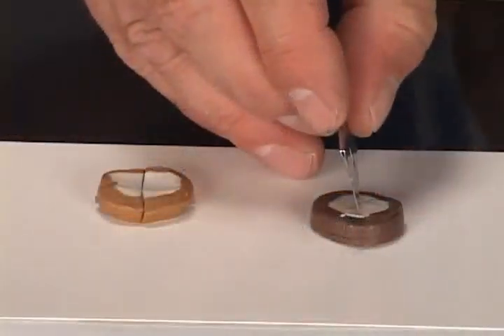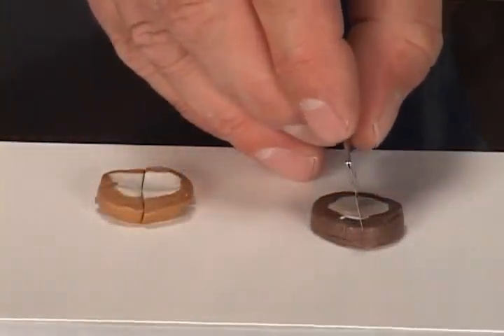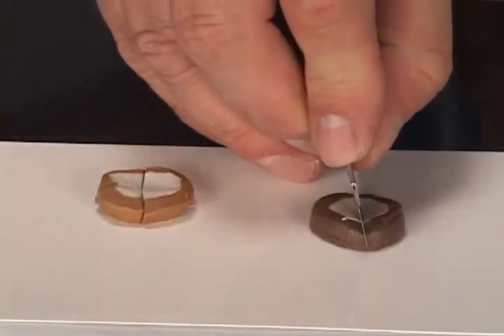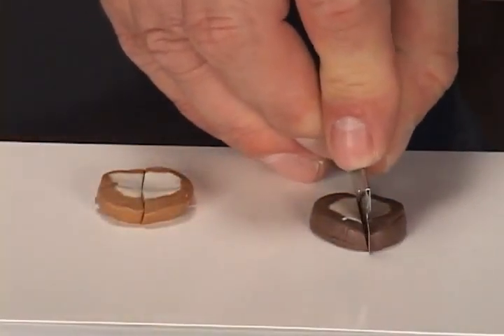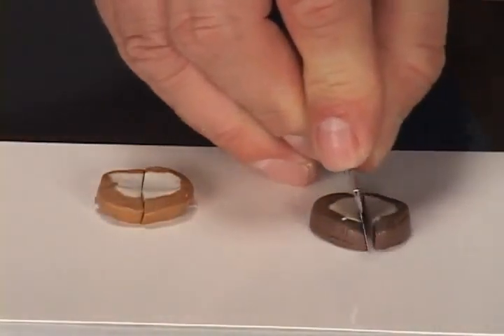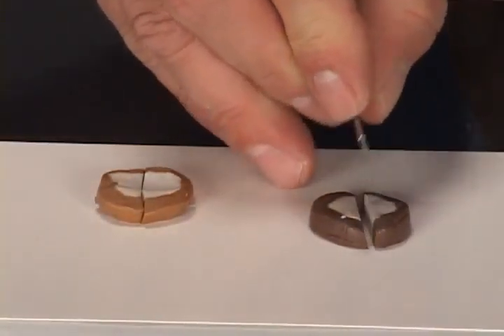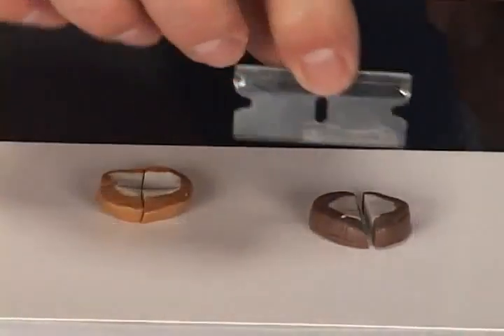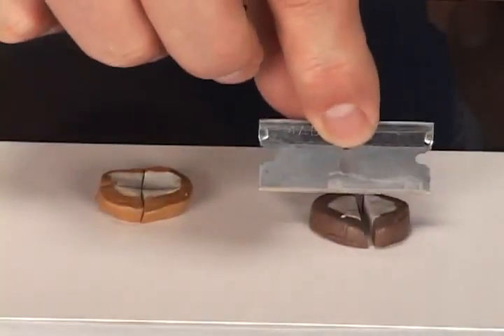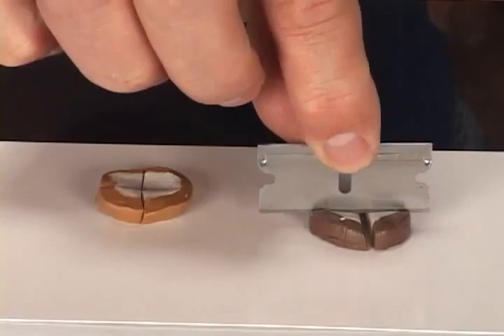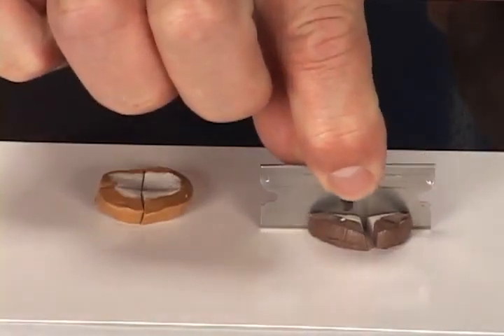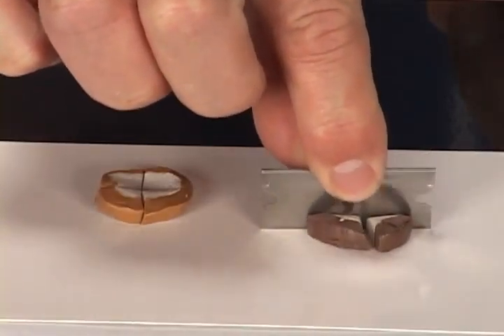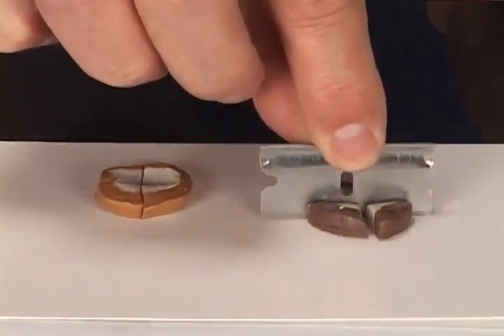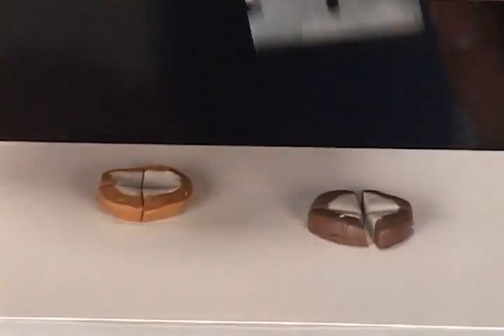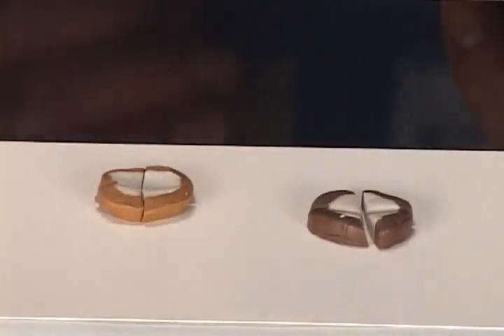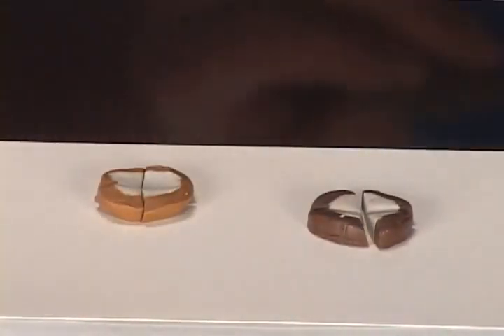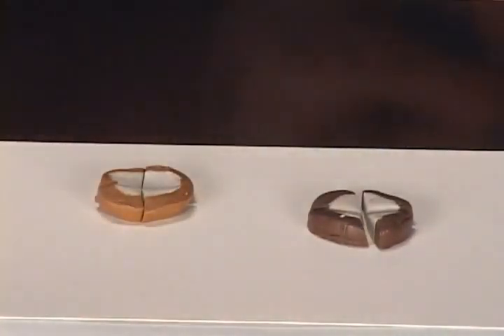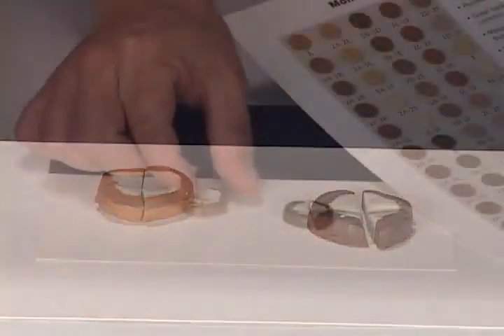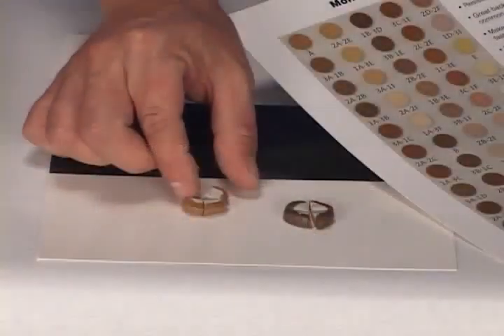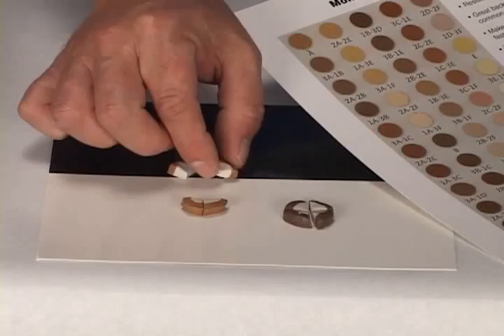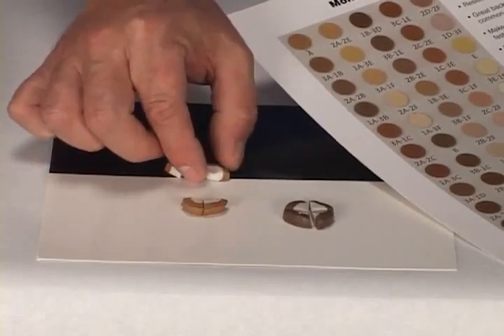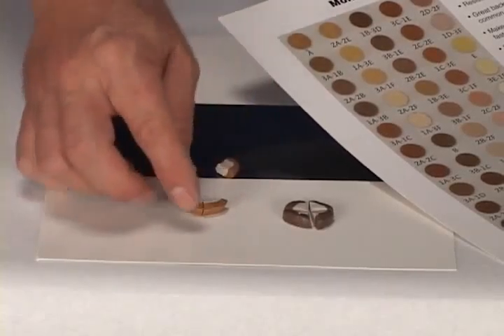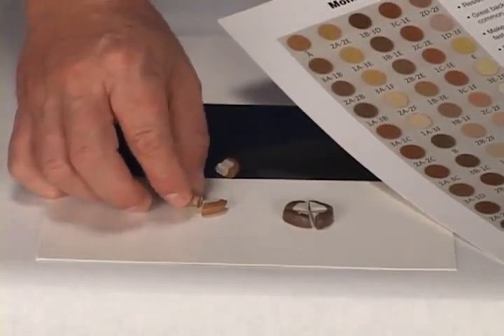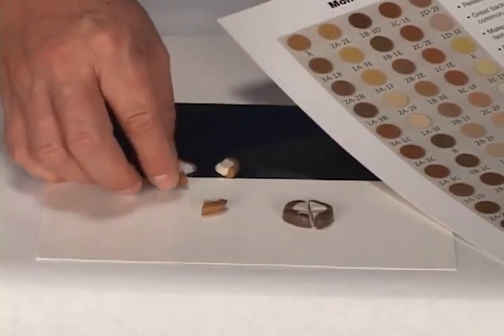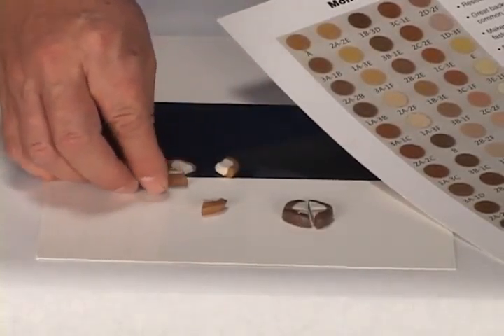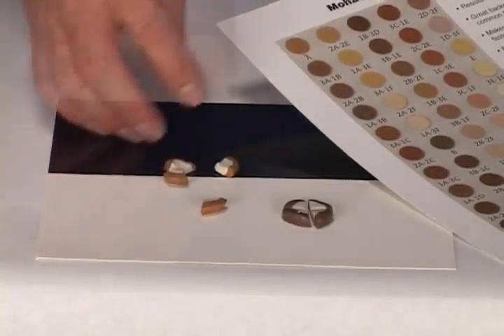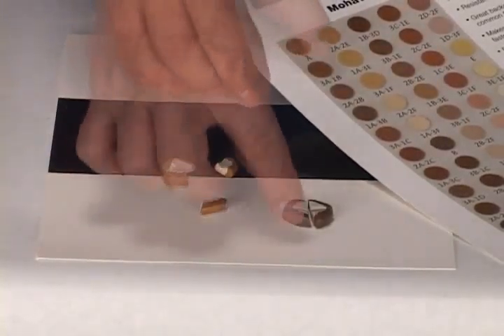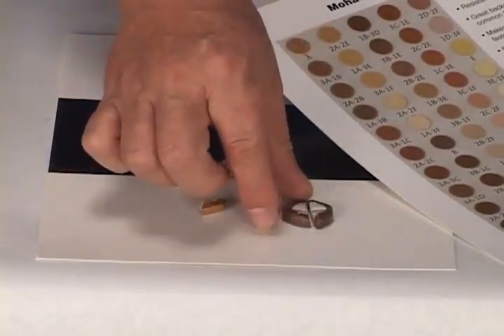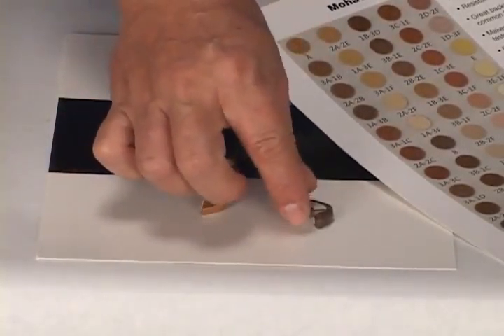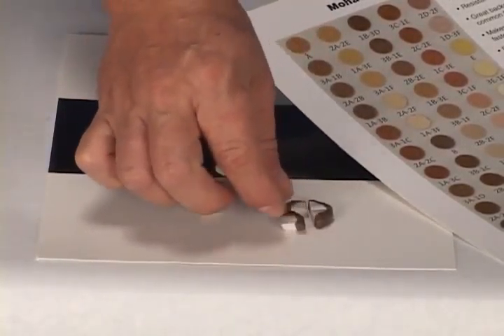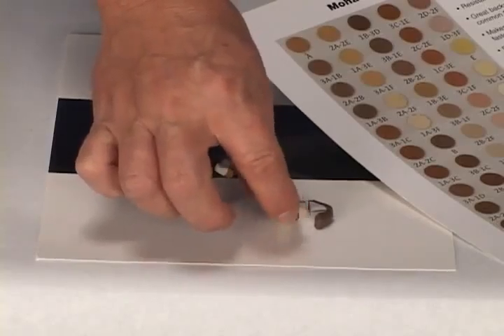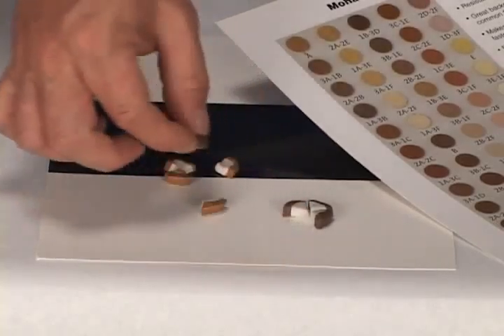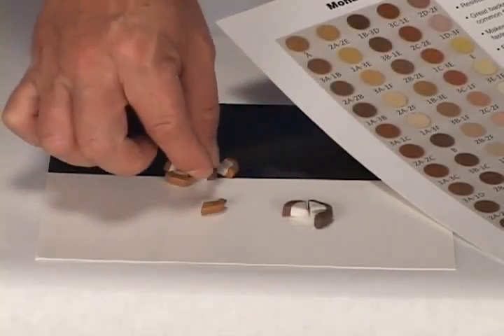In order to create units to be used as parts, we cut equal size slices from each color. We then cut each of the slices into four equal sections. According to the formula, we take three sections of oak light walnut and one section of walnut in order to attain the target color.